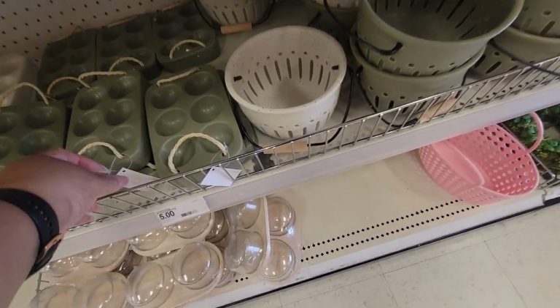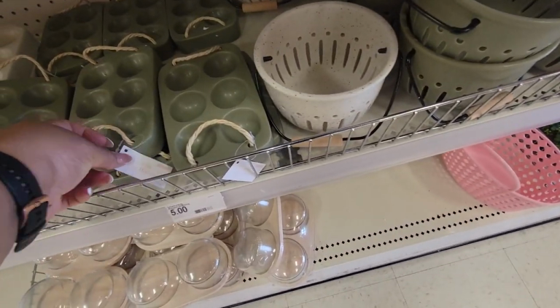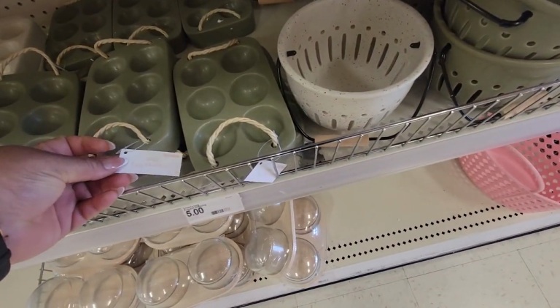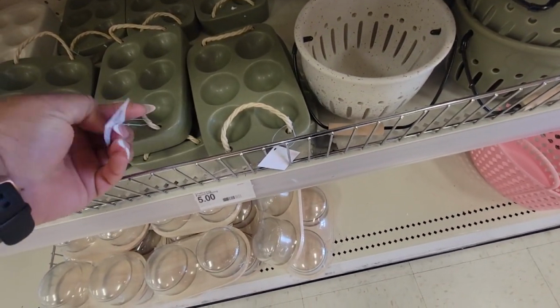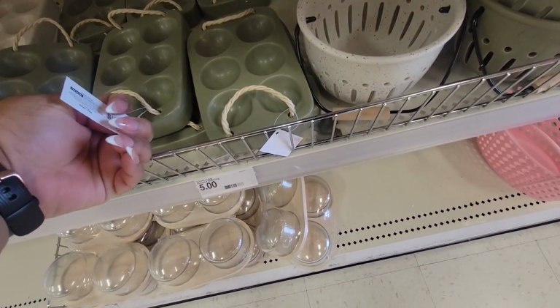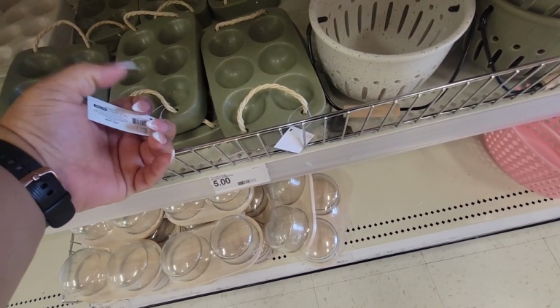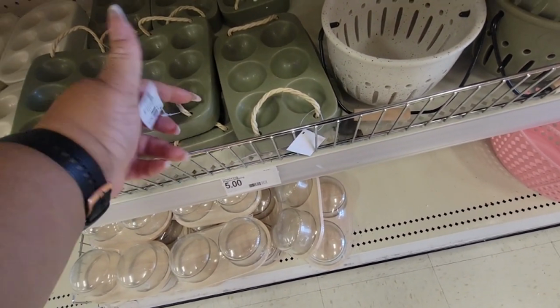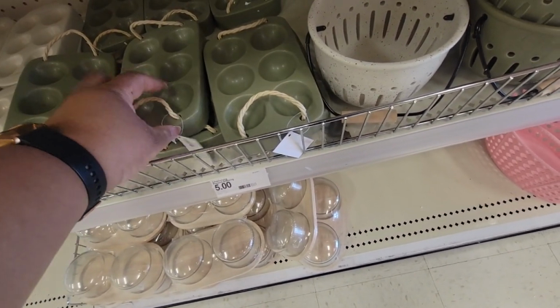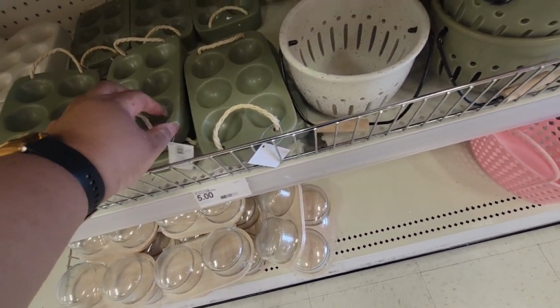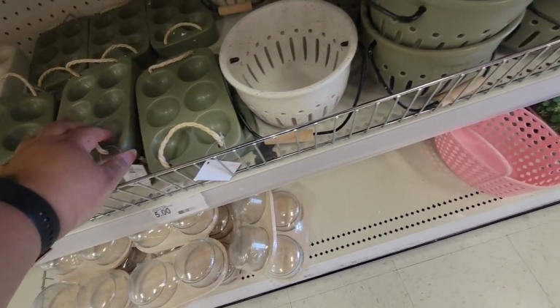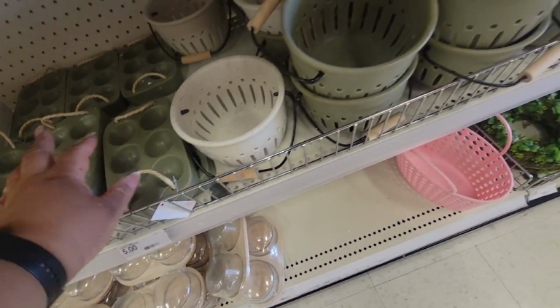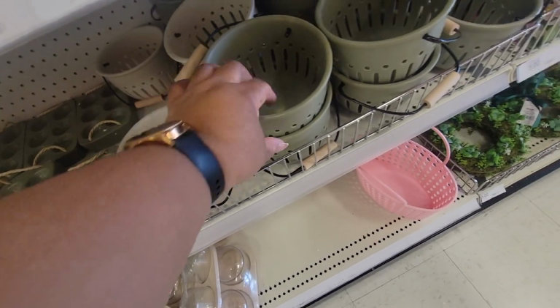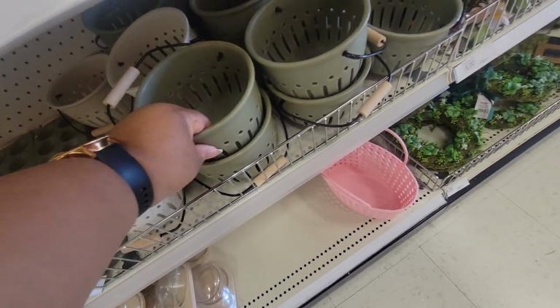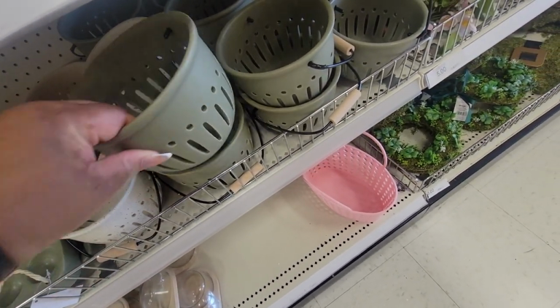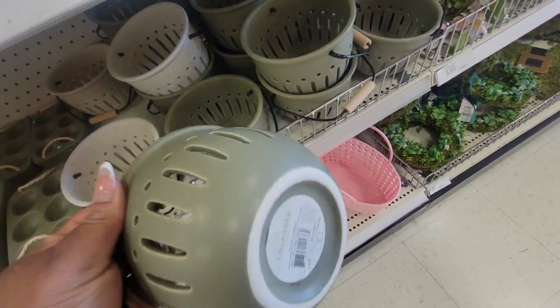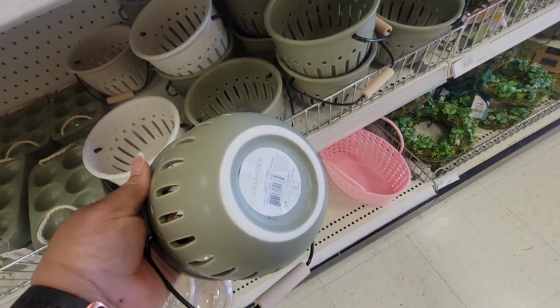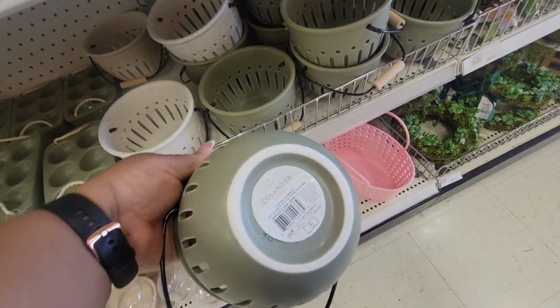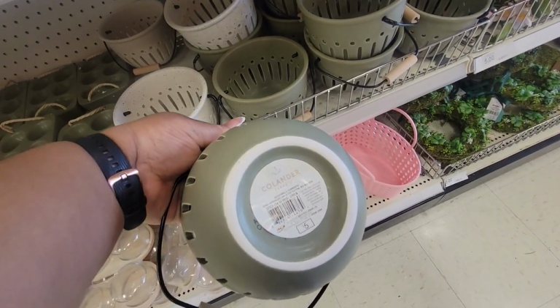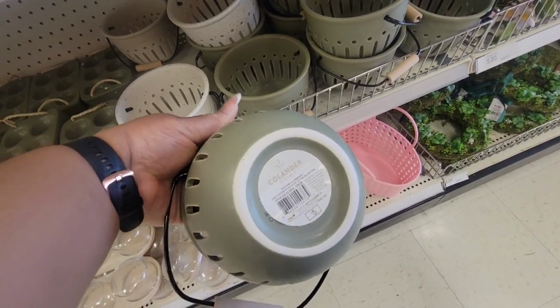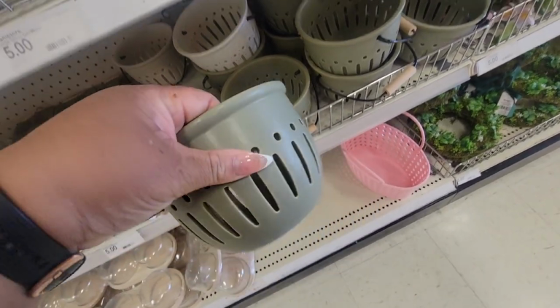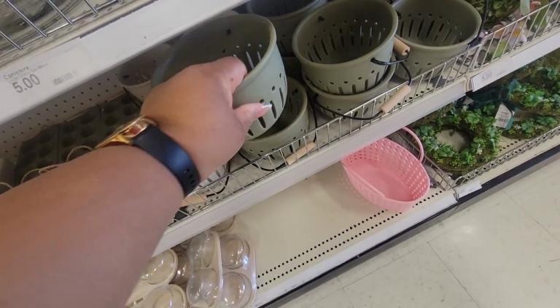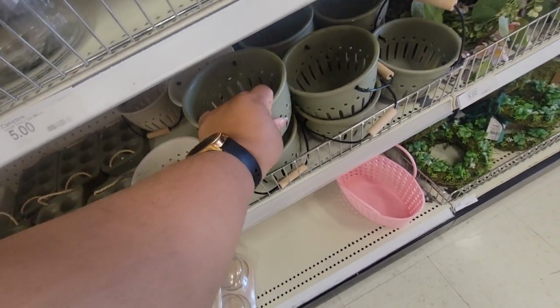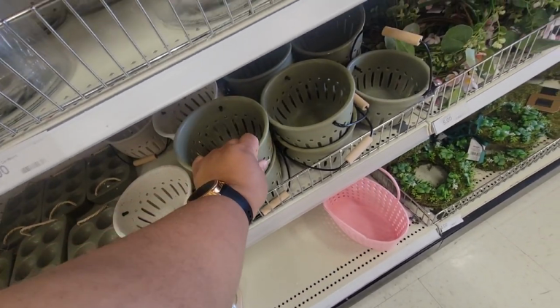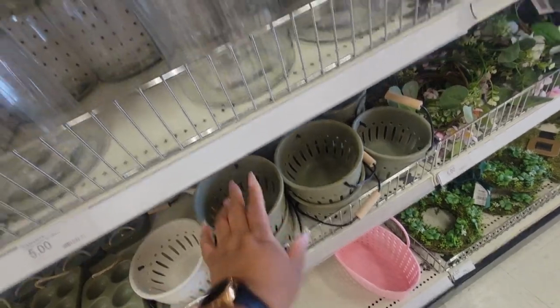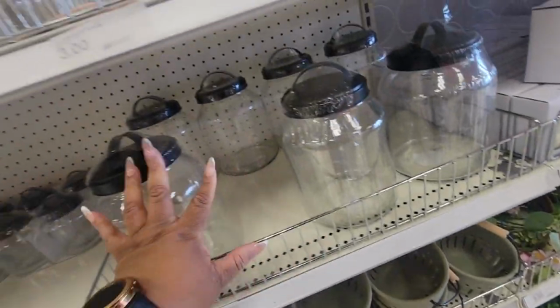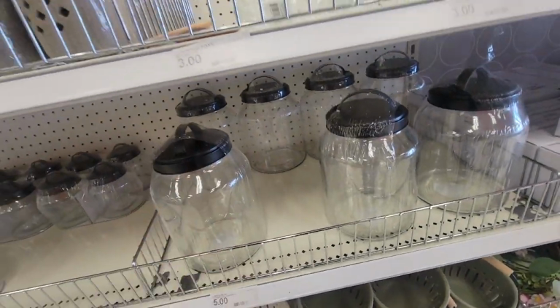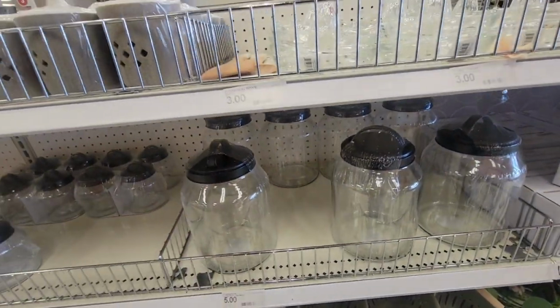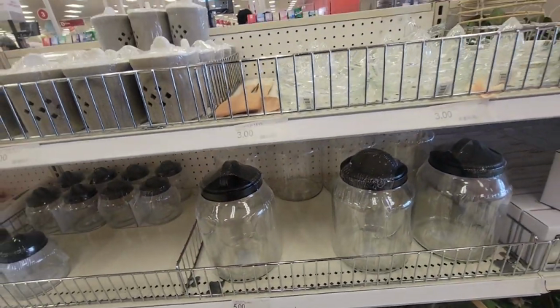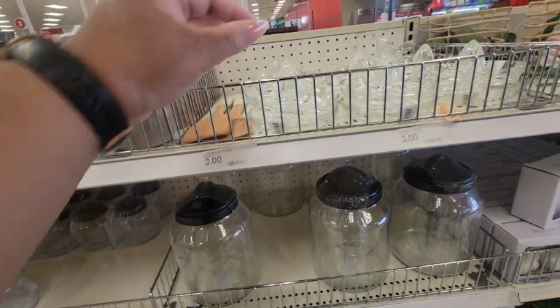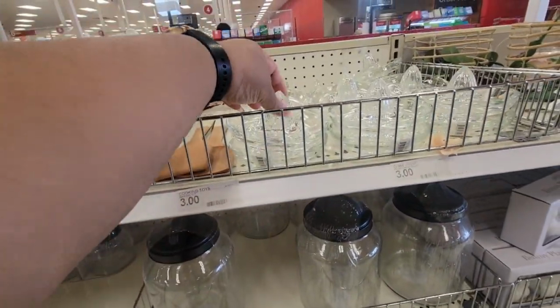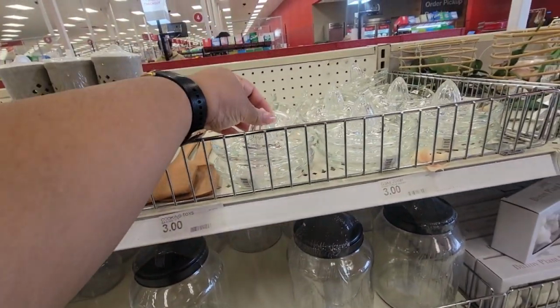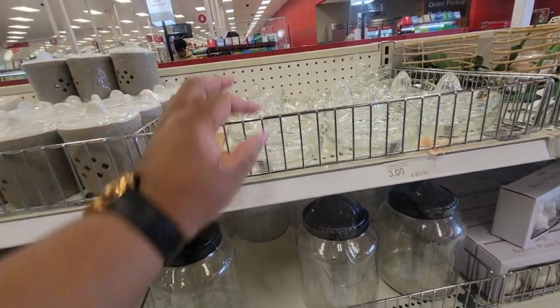Egg holder is three dollars. And this ceramic colander is five. And they still have these — and the glass juicer is three.